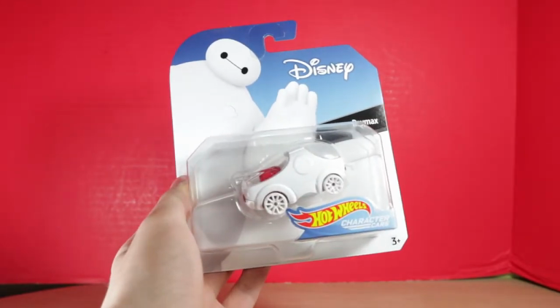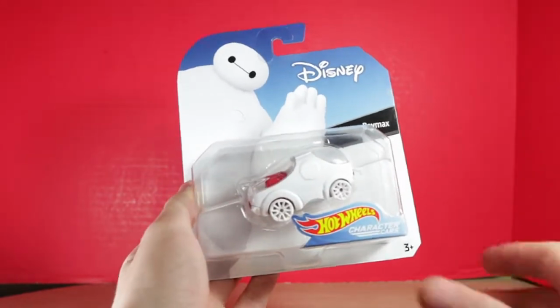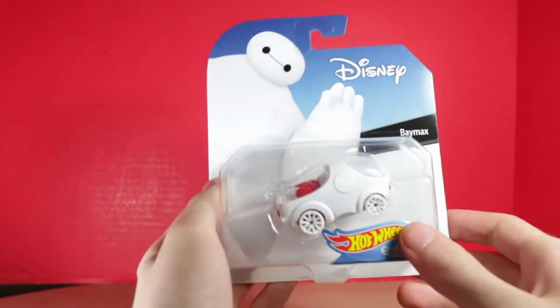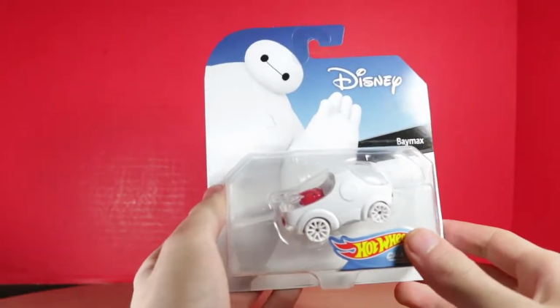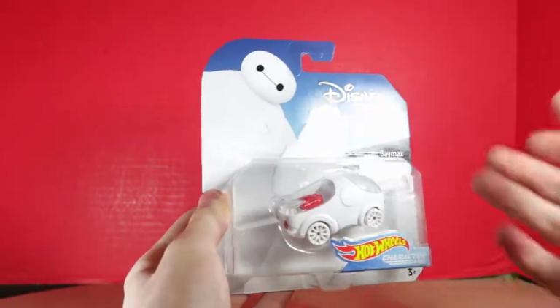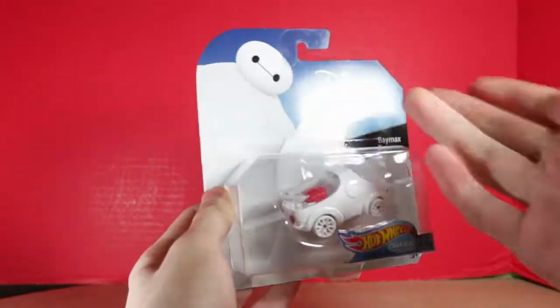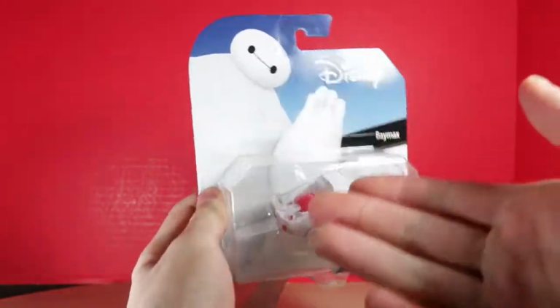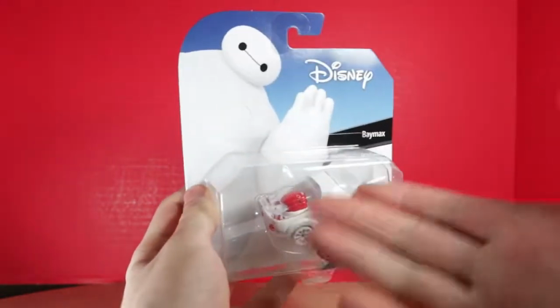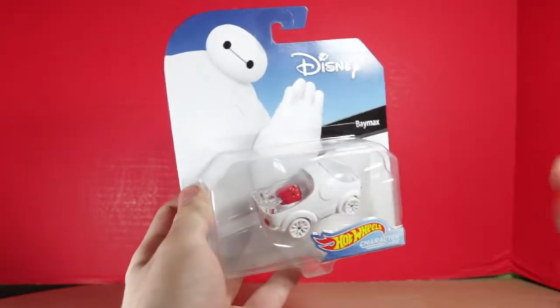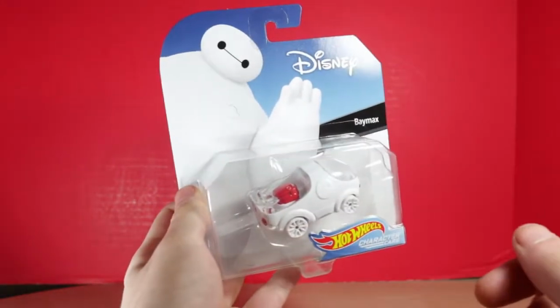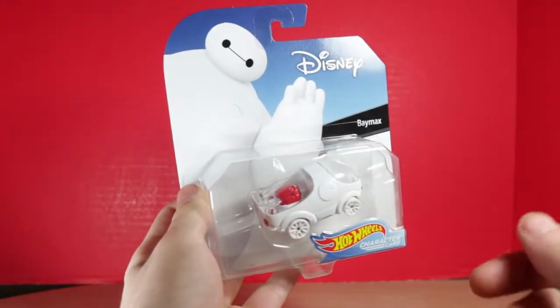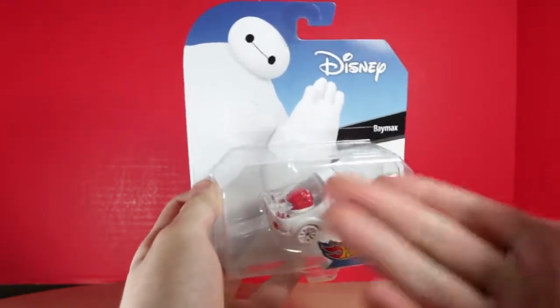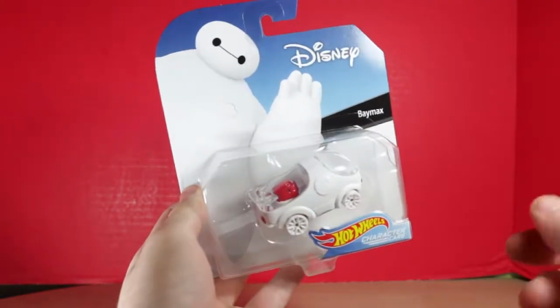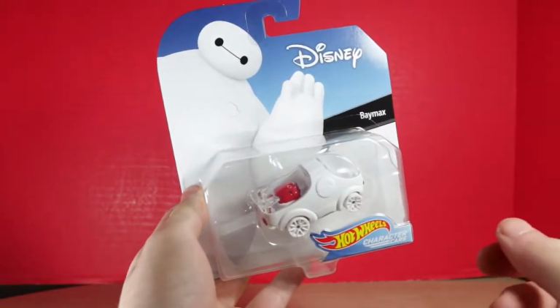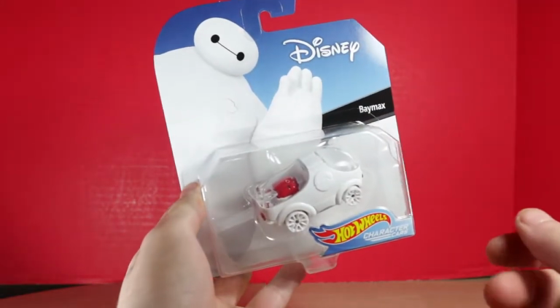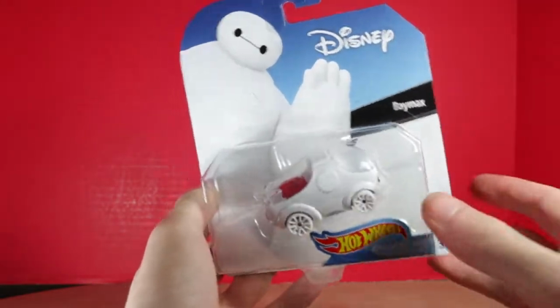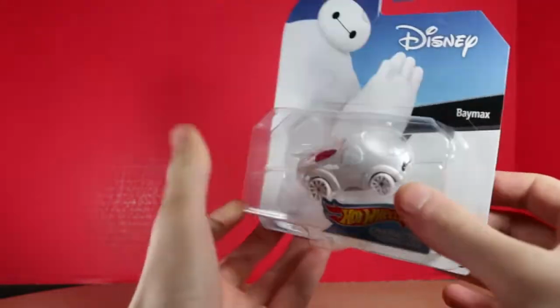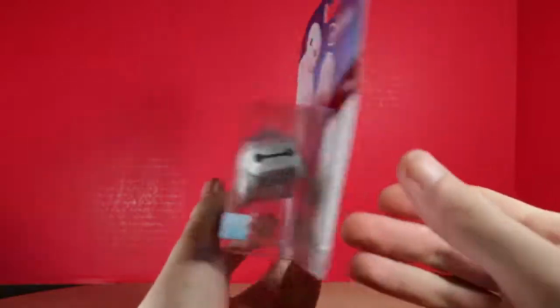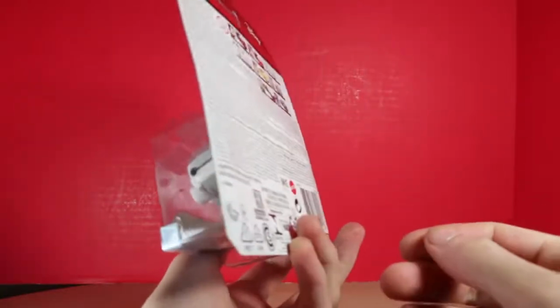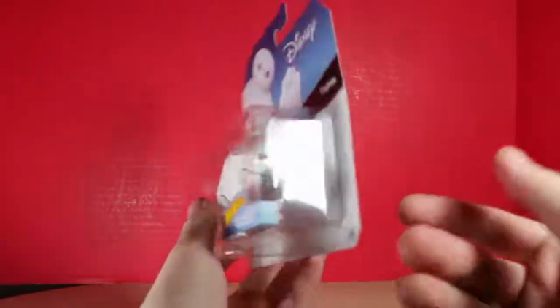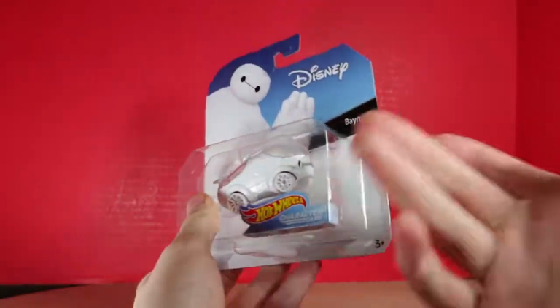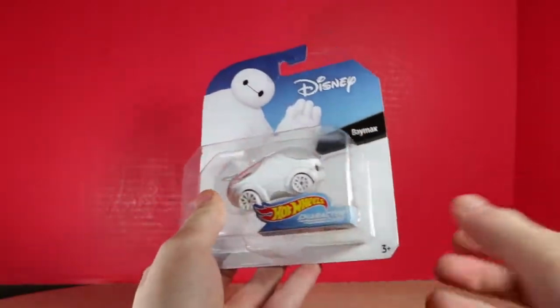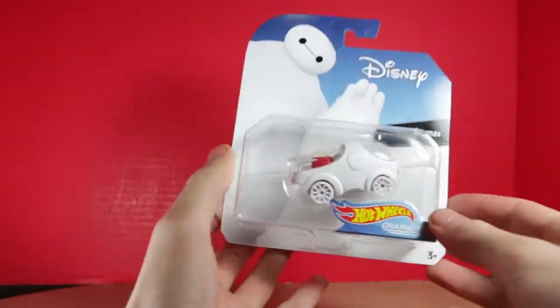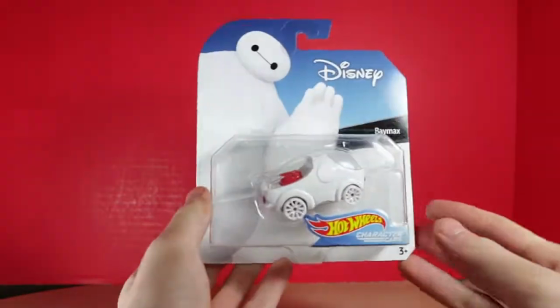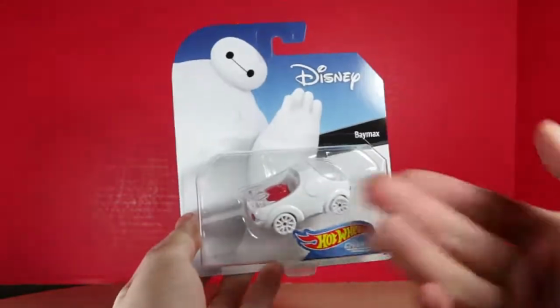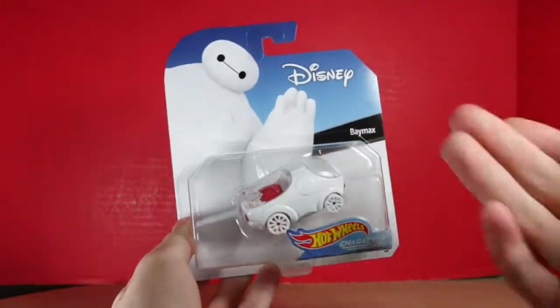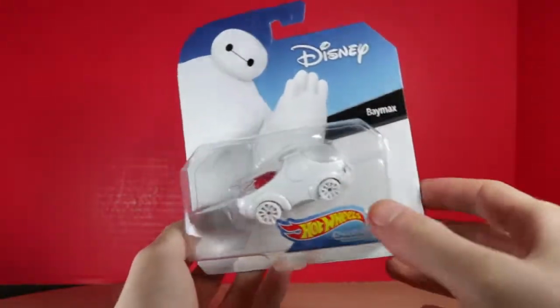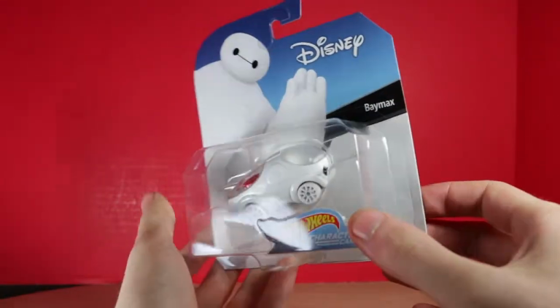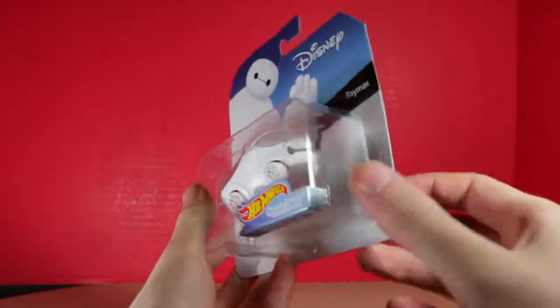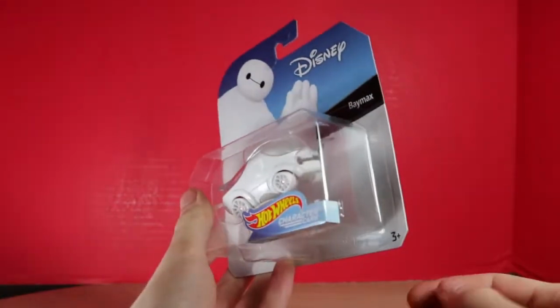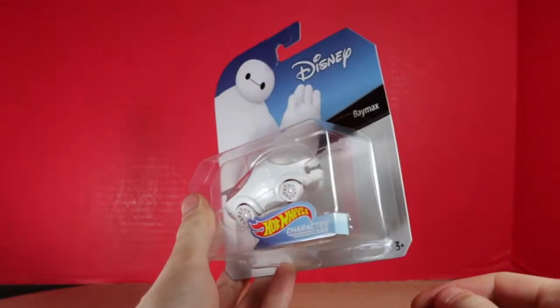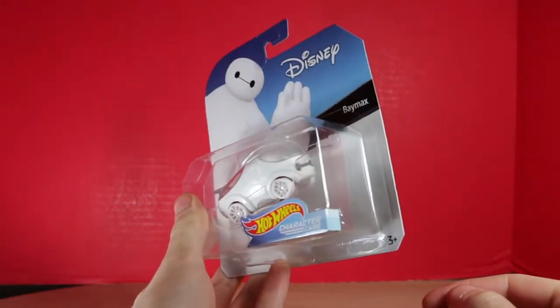I thought it was cool. I like Baymax. He's a pretty cool character — I like the series he's in, and you know, Baymax is cute.